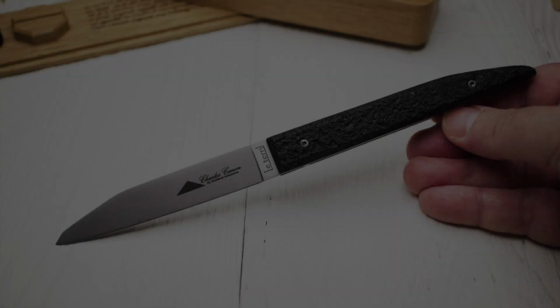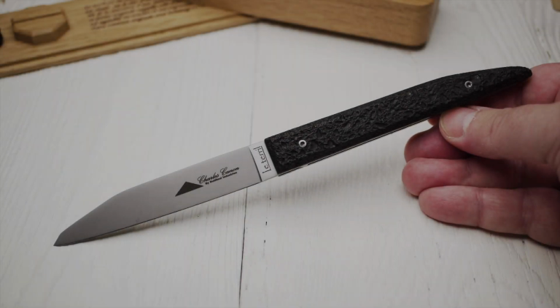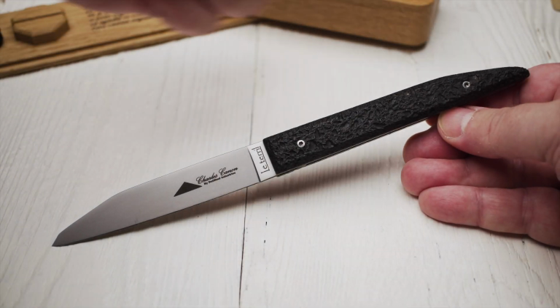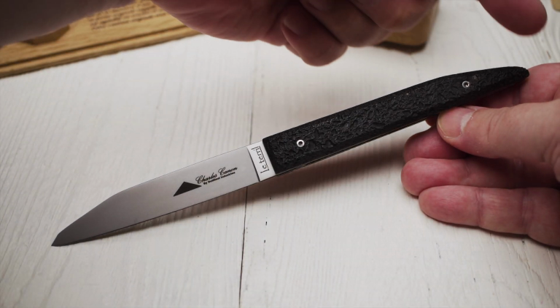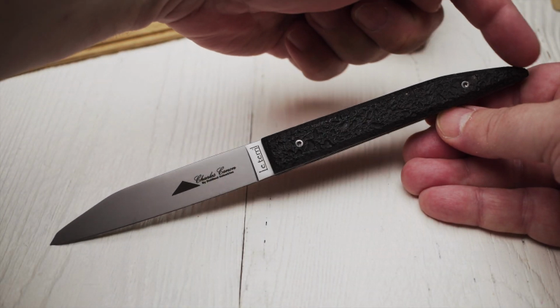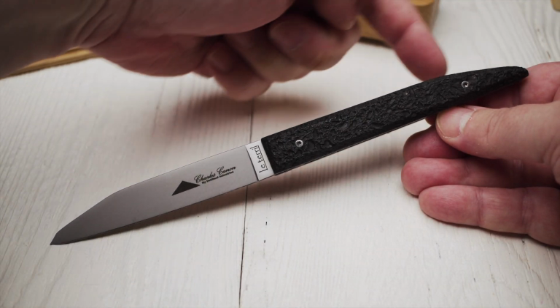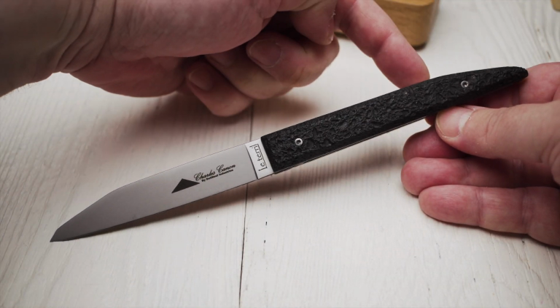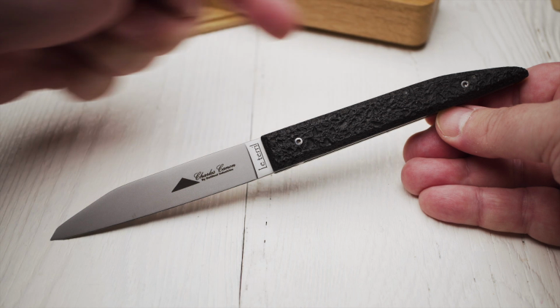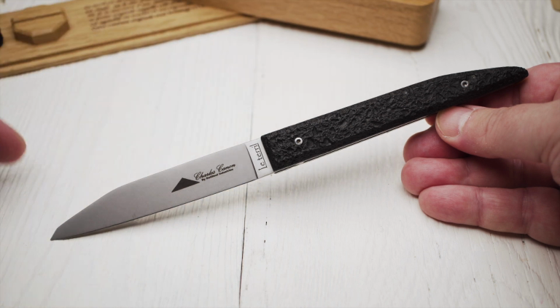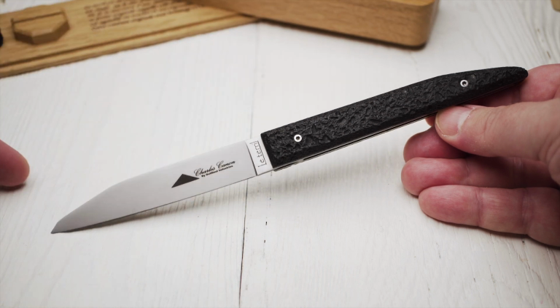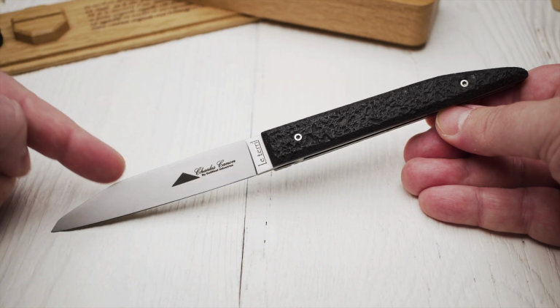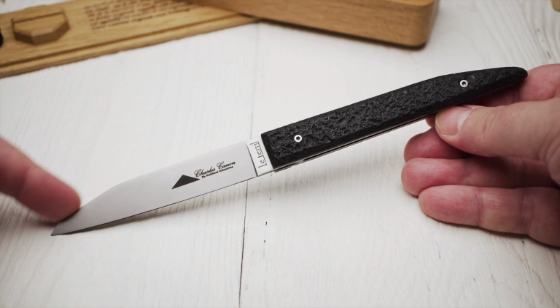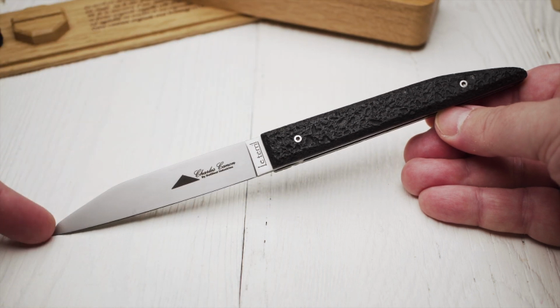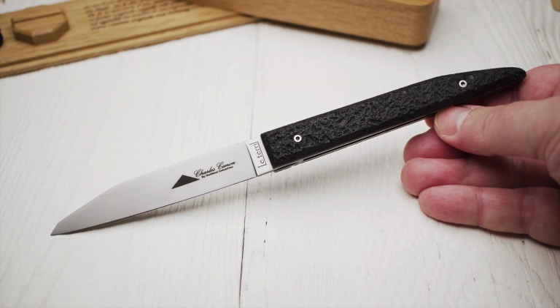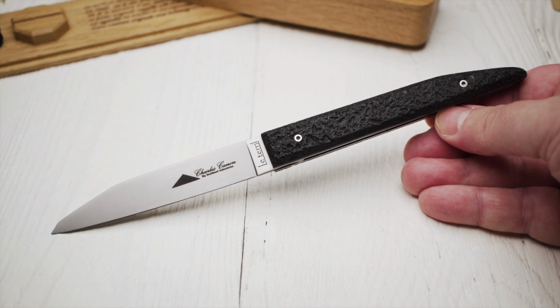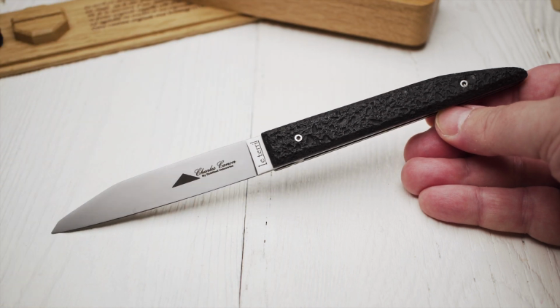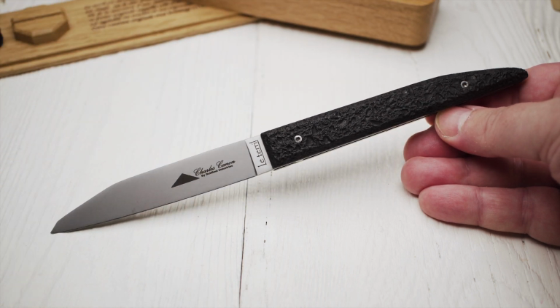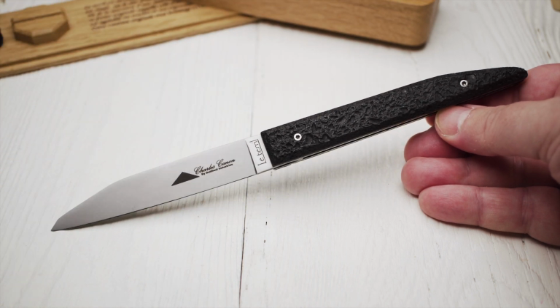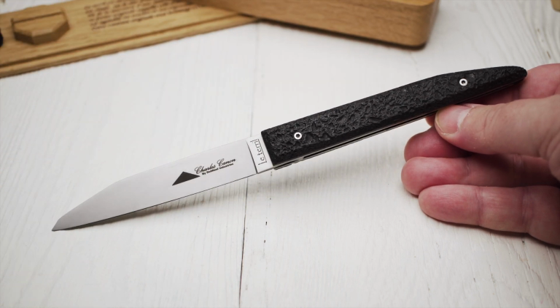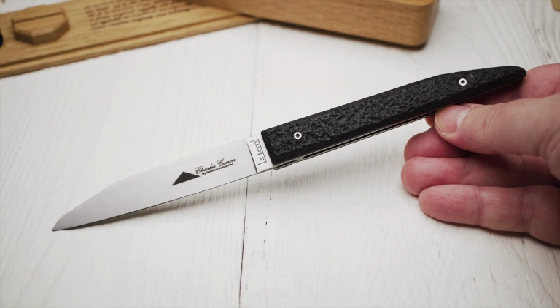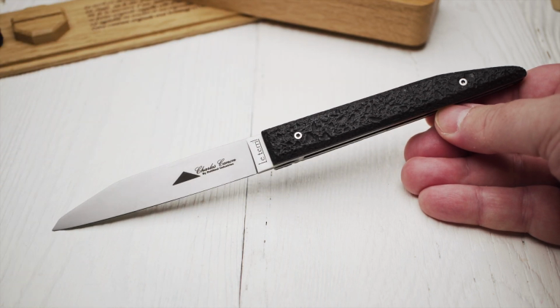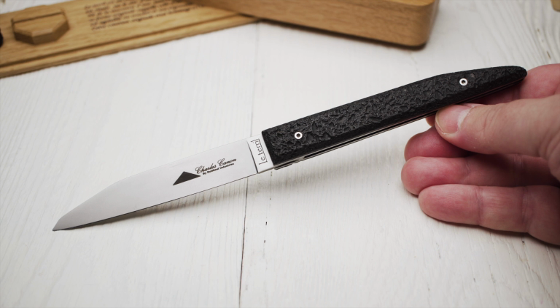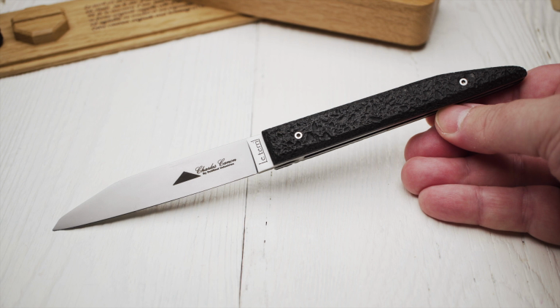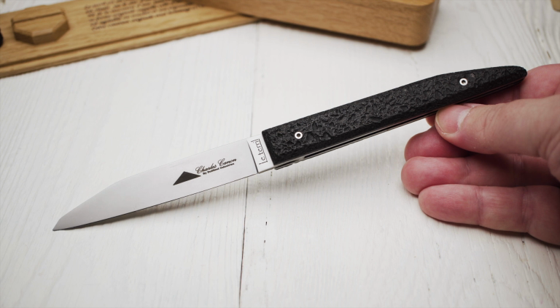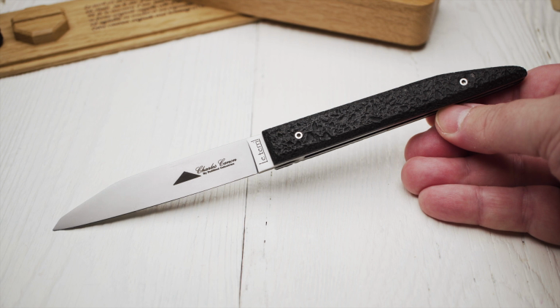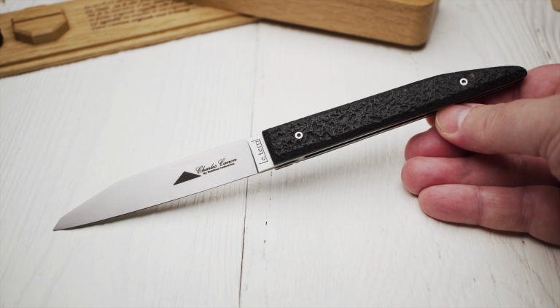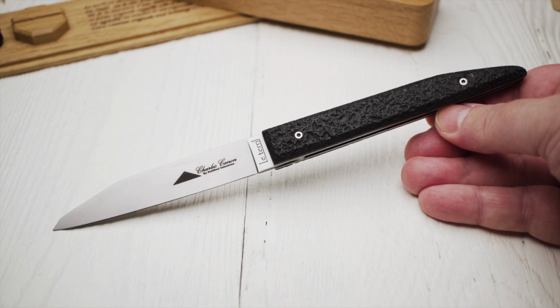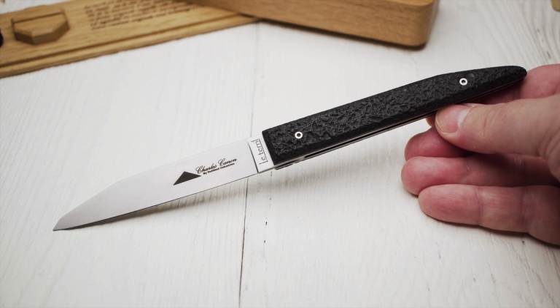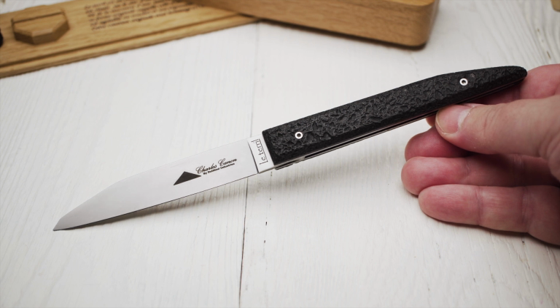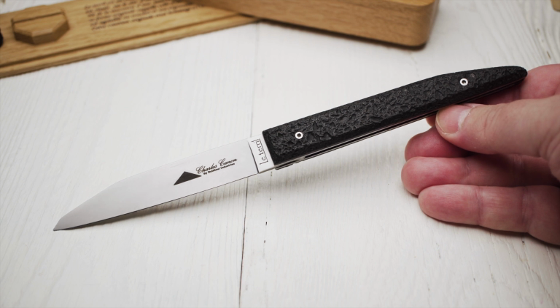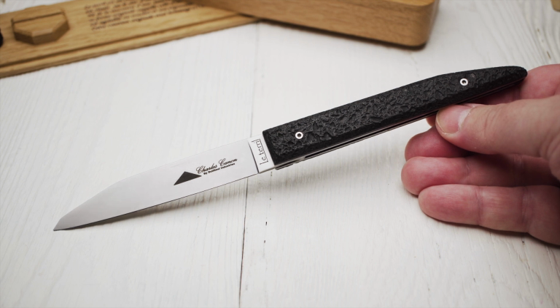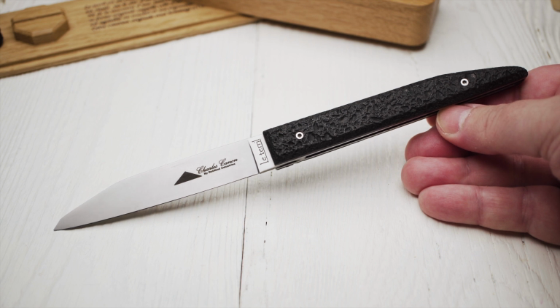The slope at the back of the handle matches the curved section at the front of the blade. These shapes follow the slope of a spoil tip — hence the name of the knife, Le Terril.